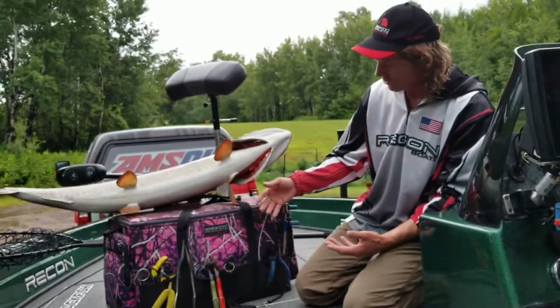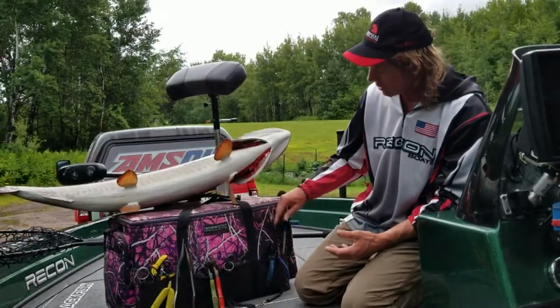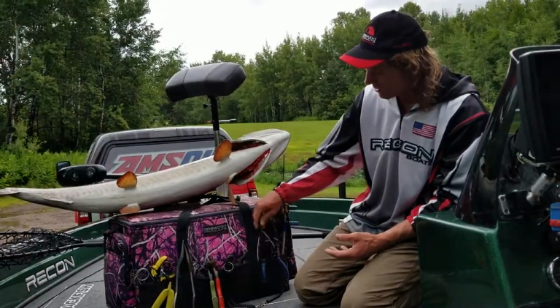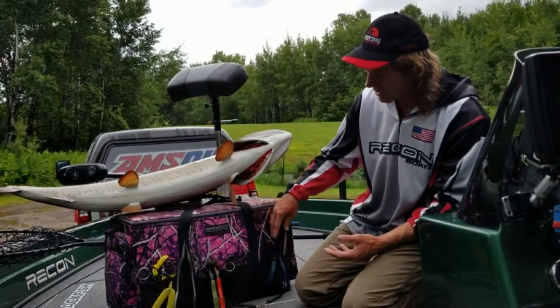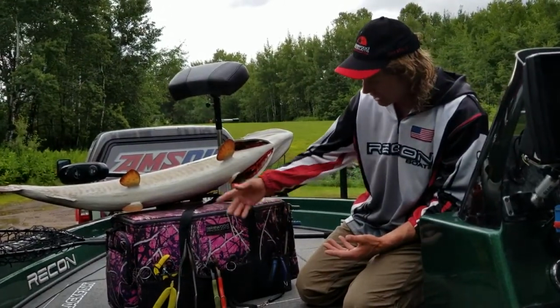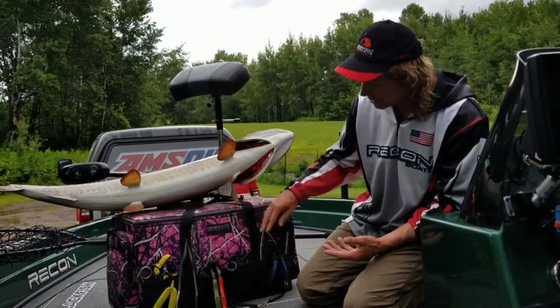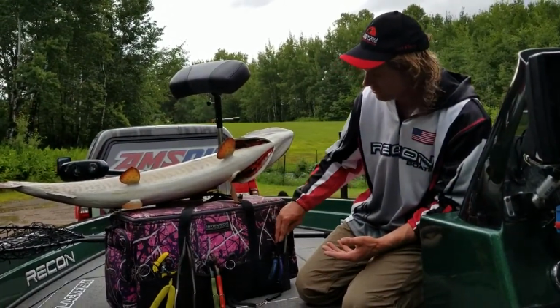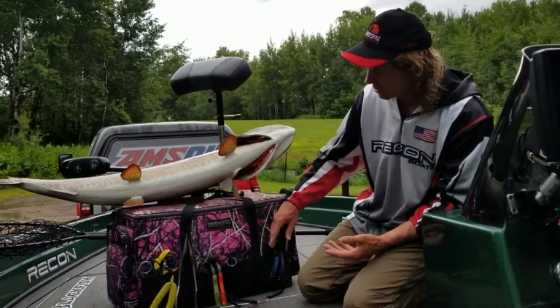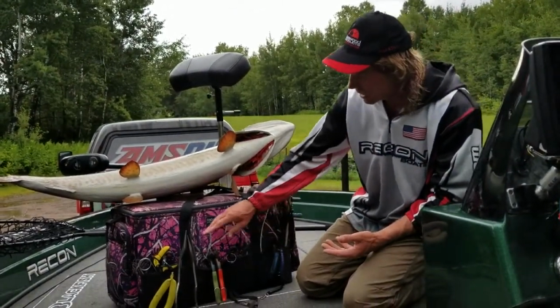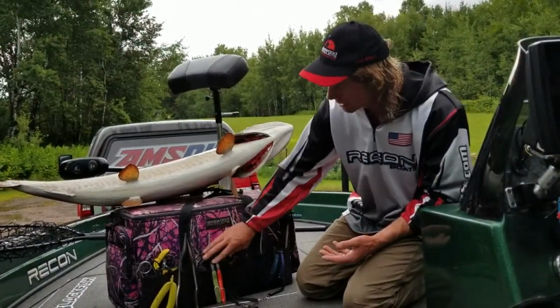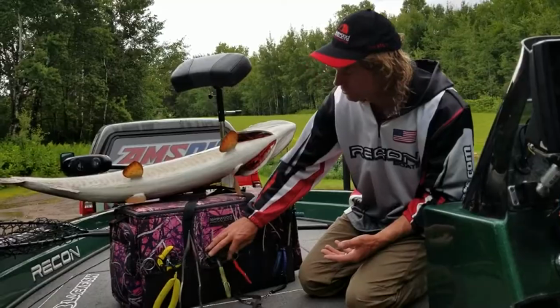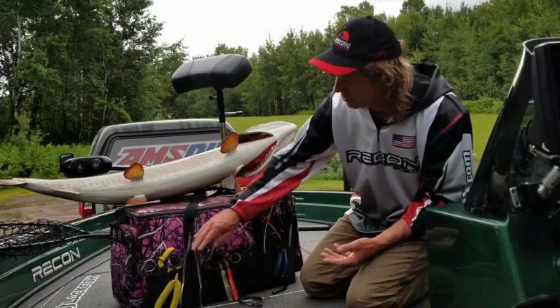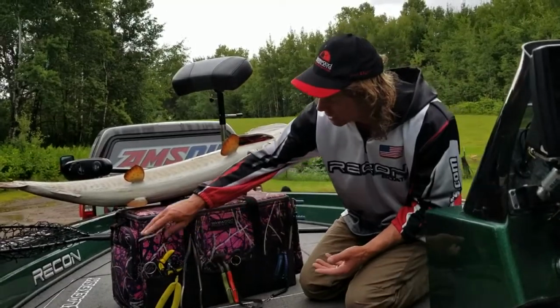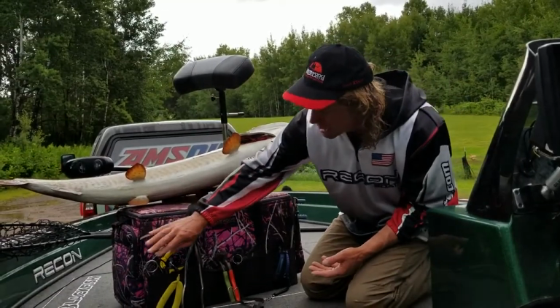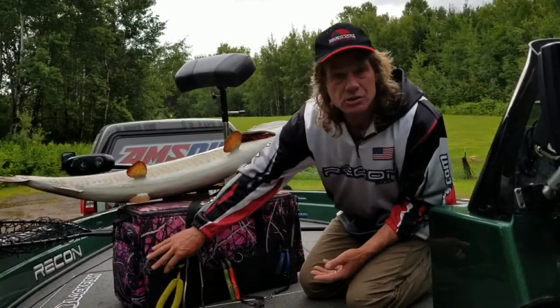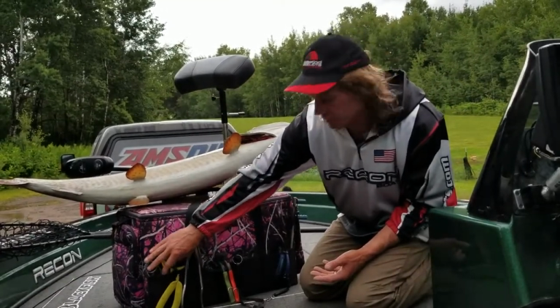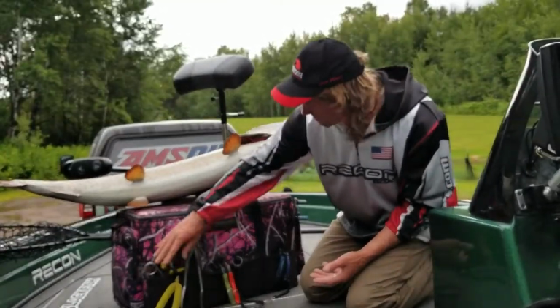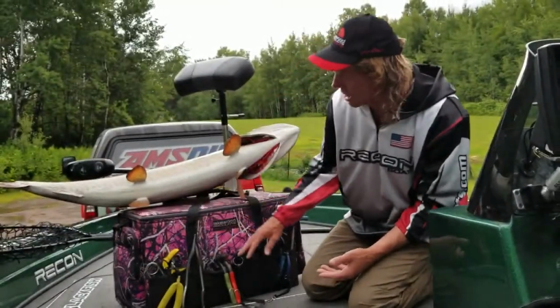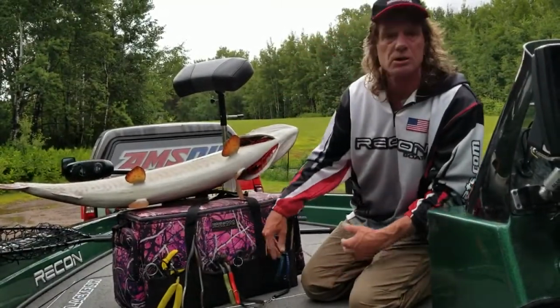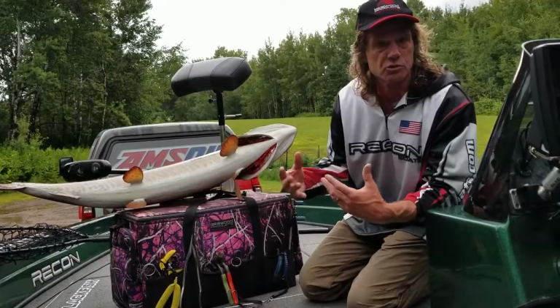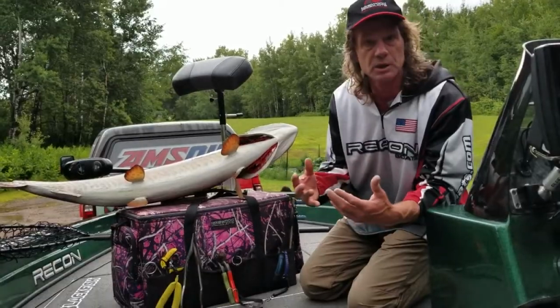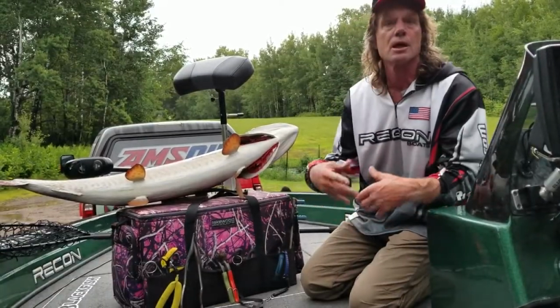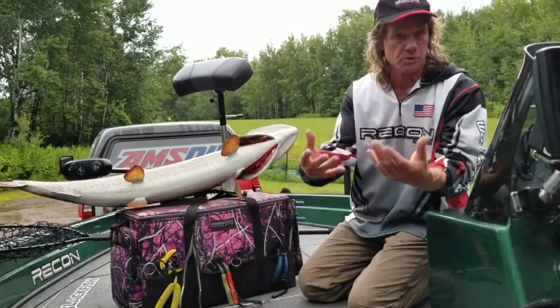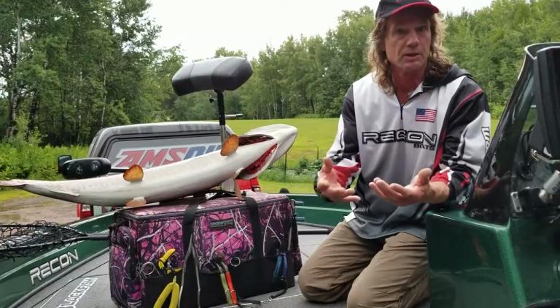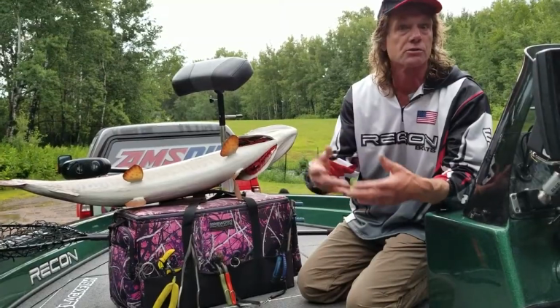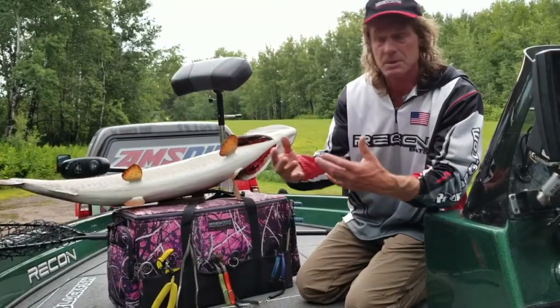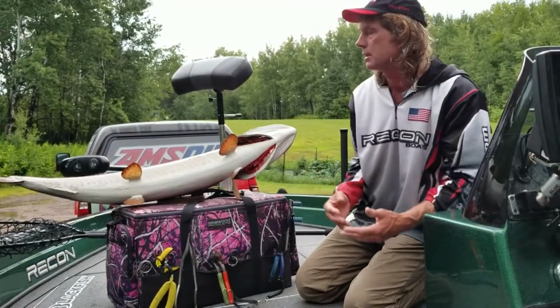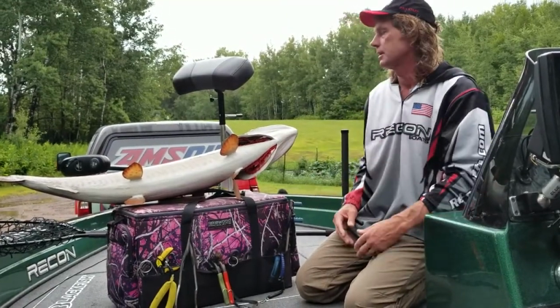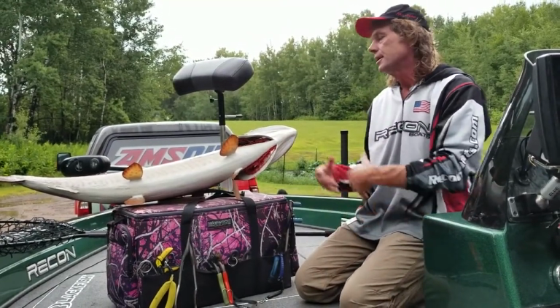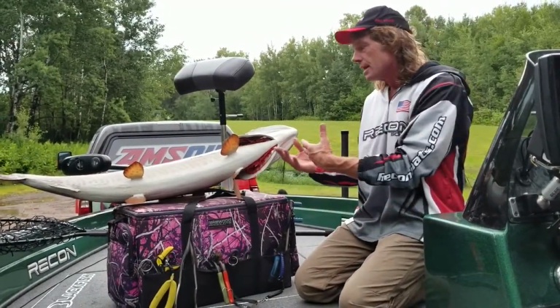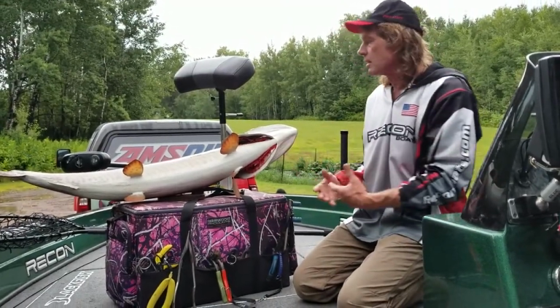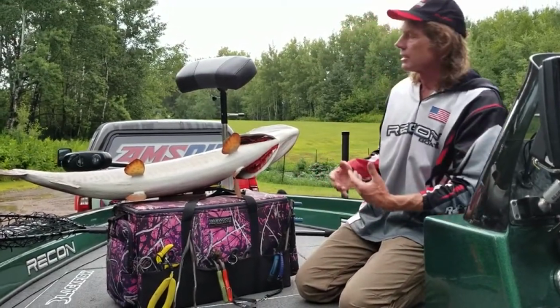In this Lakewood box here, I've actually got three sets of long-nose pliers, two sets of bolt cutters, two different types of jaw spreaders, and split ring pliers to replace hooks that I may need to cut later.